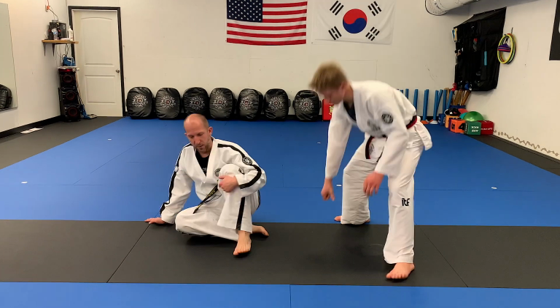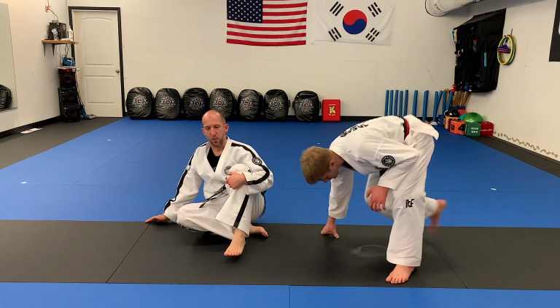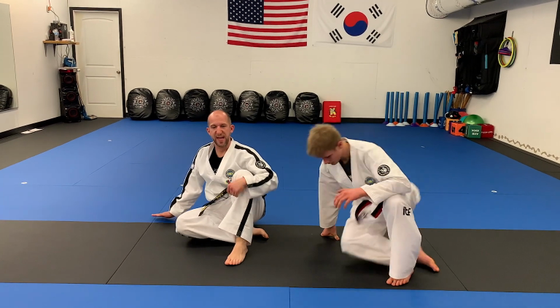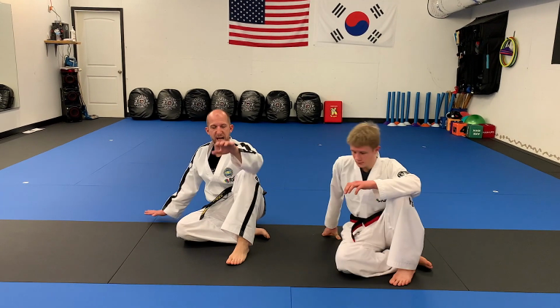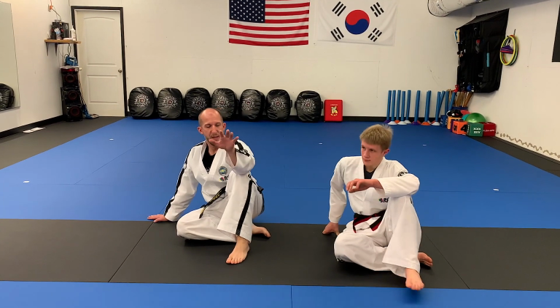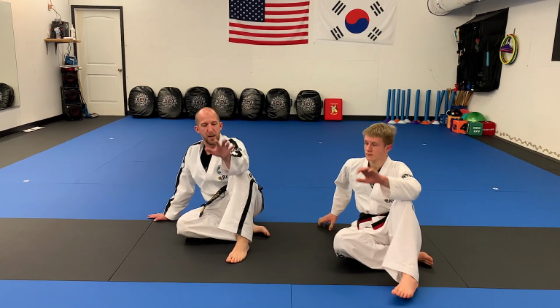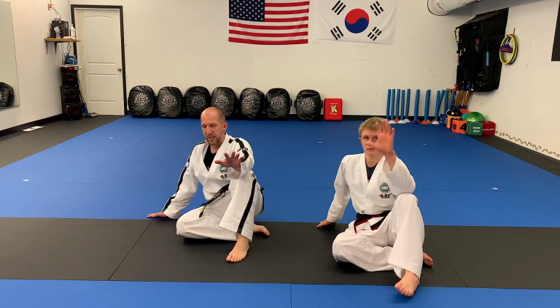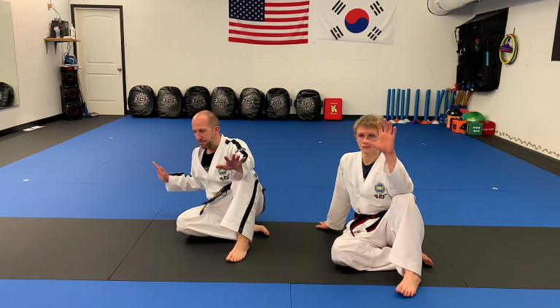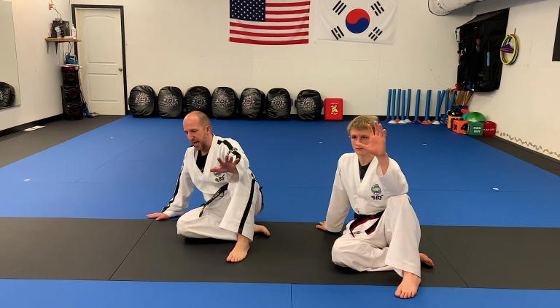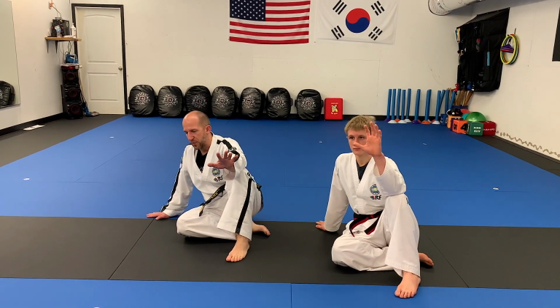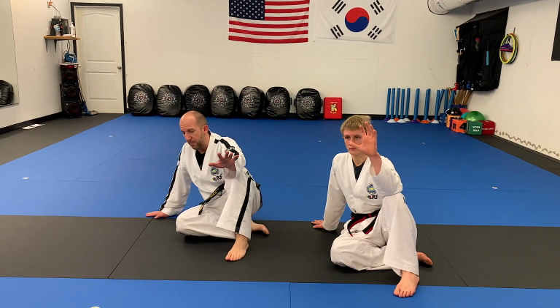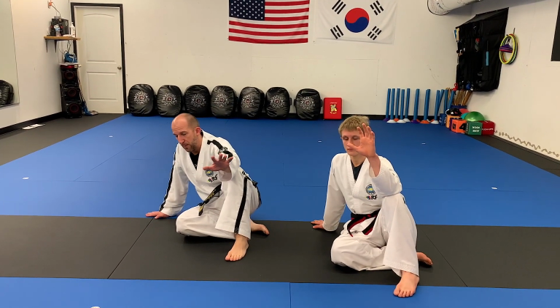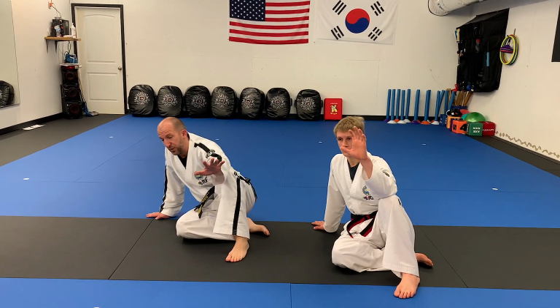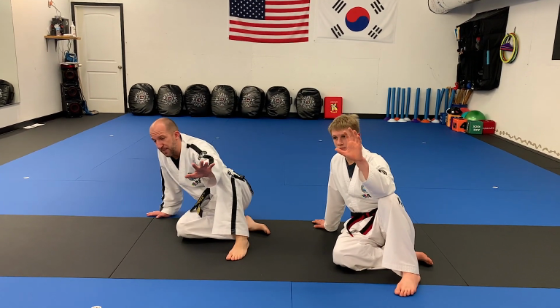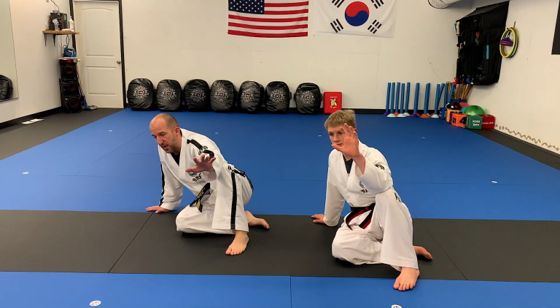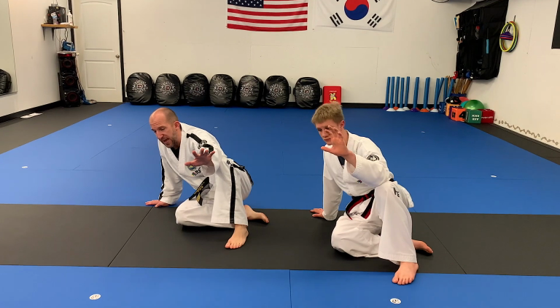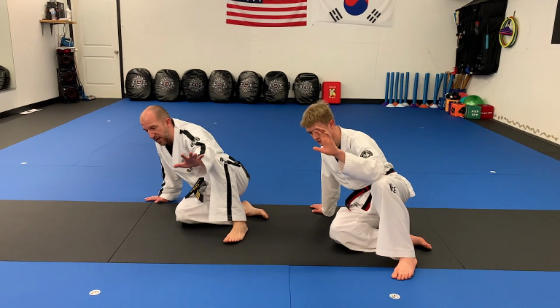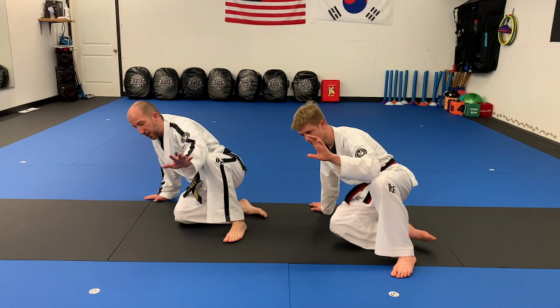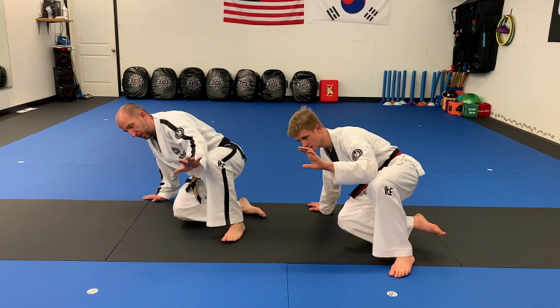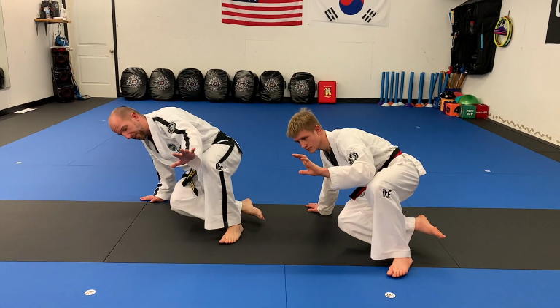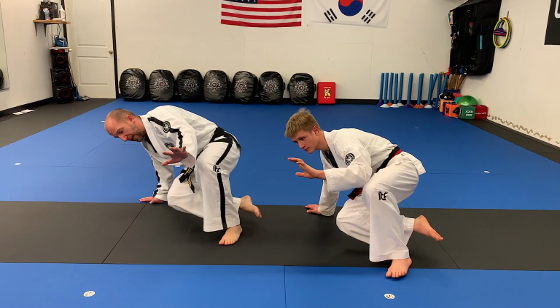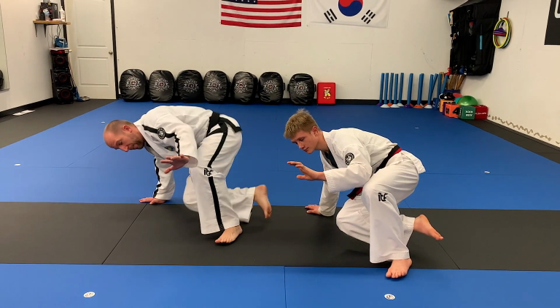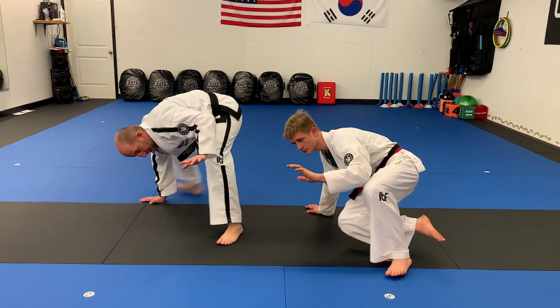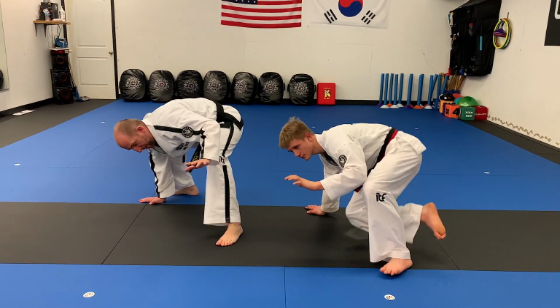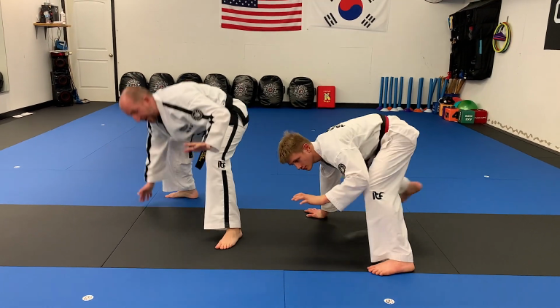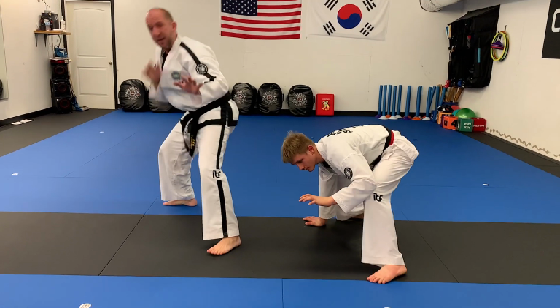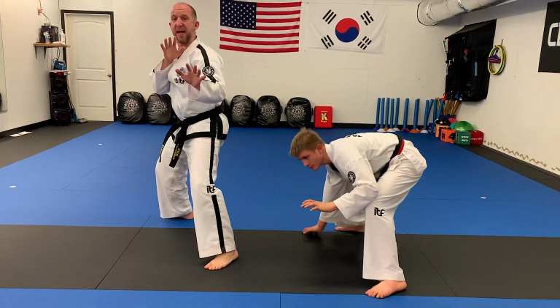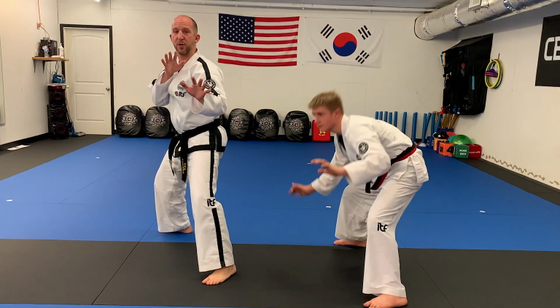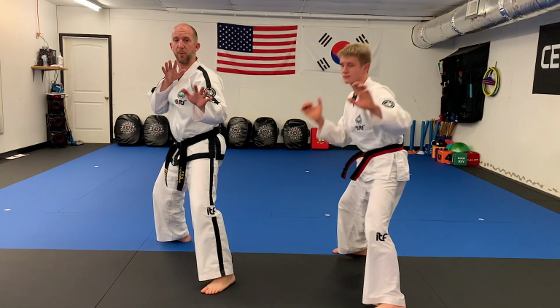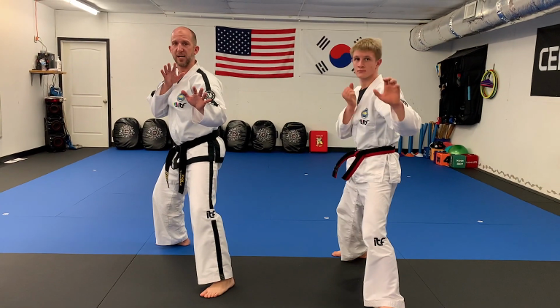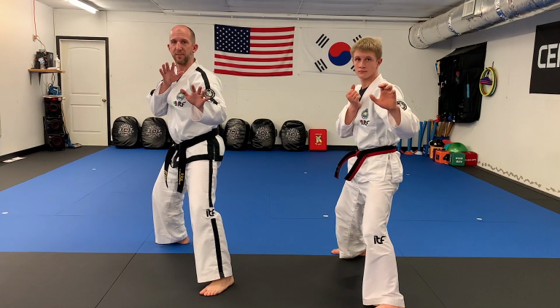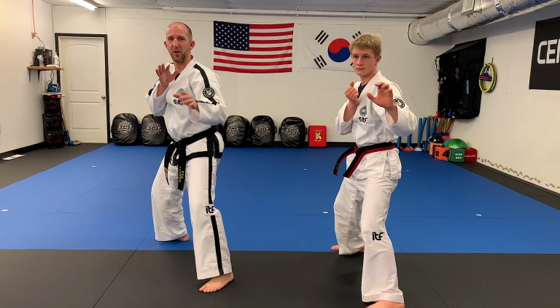So one last time: elbow on the knee, hand on the ground, lean my weight onto my hand, lift the leg up, step back, and my hands are up for protection.